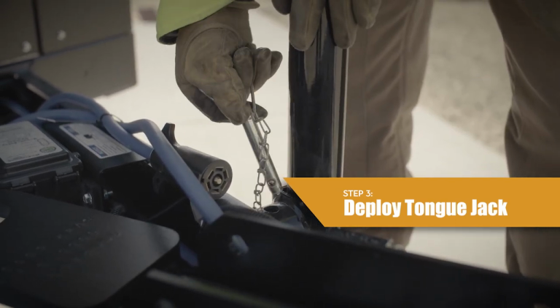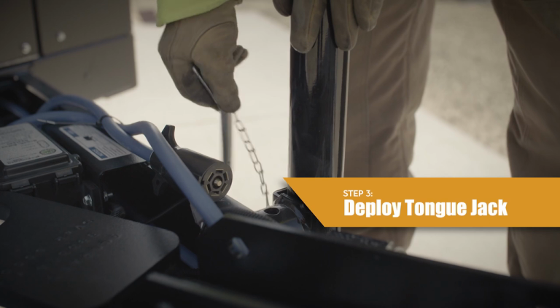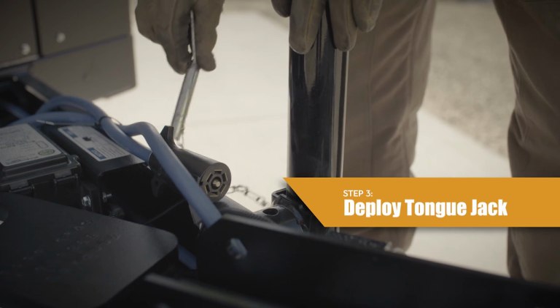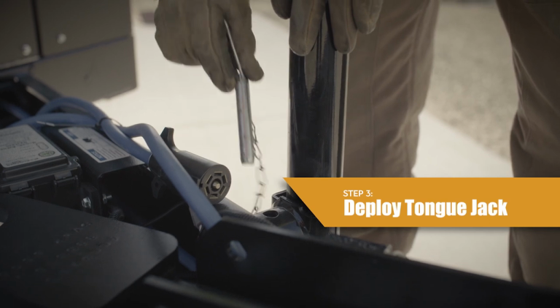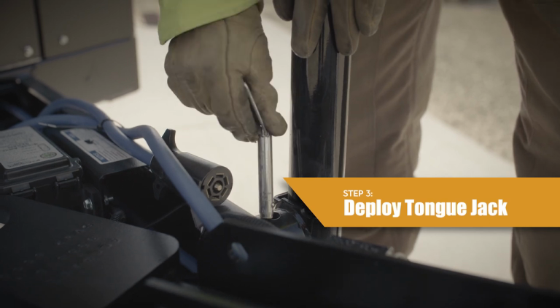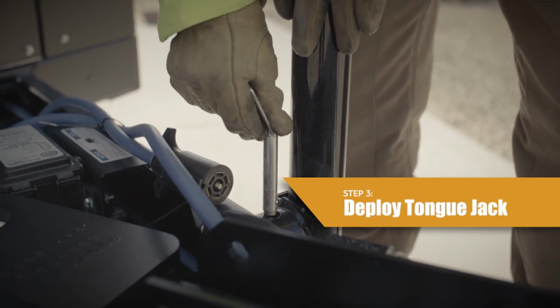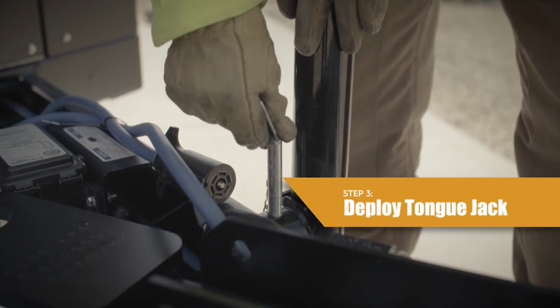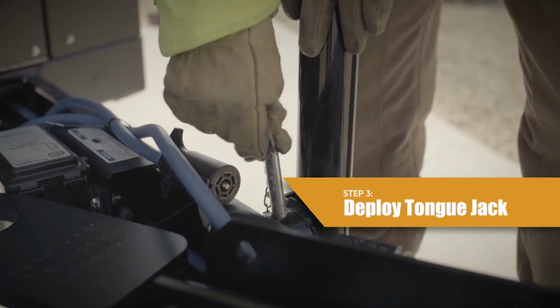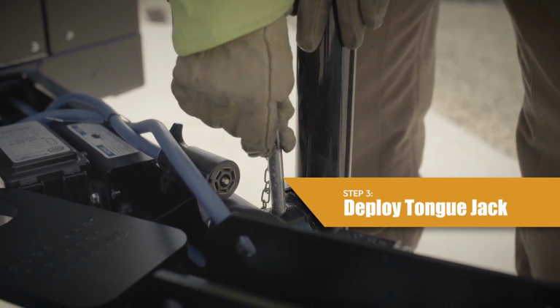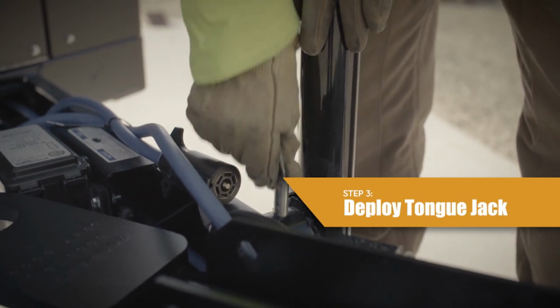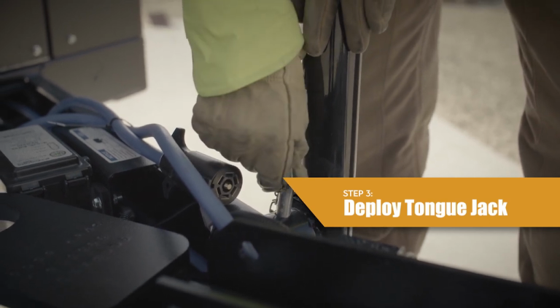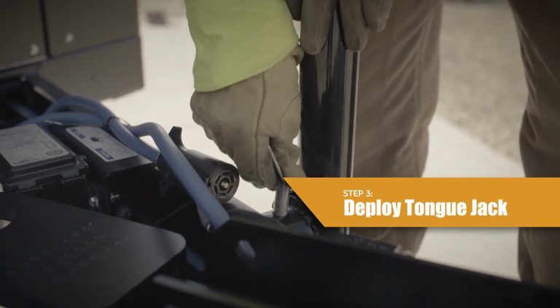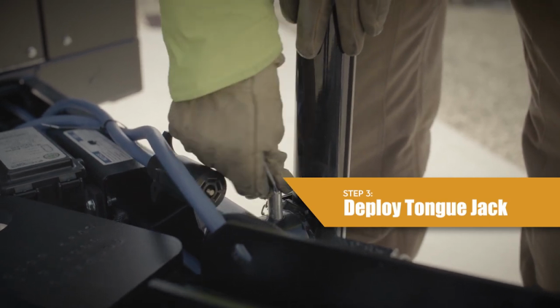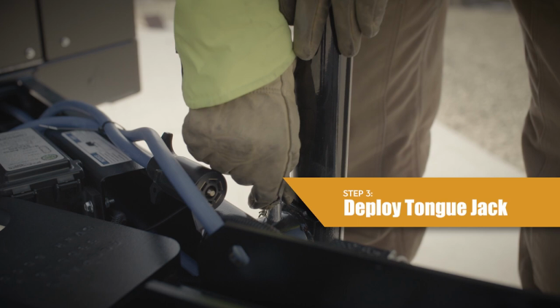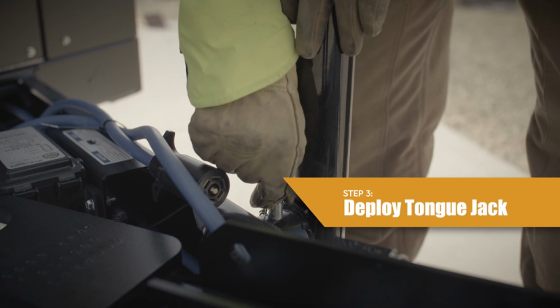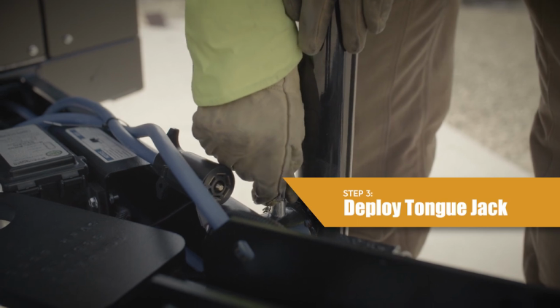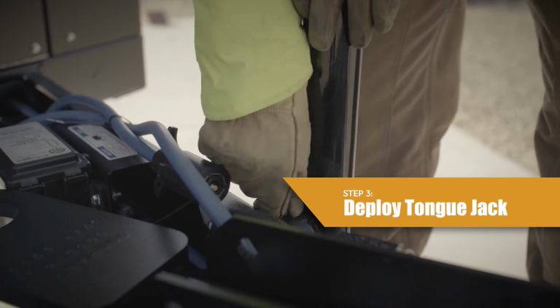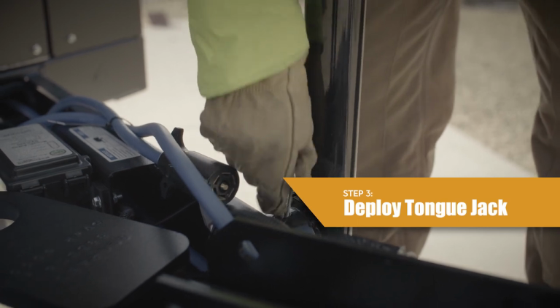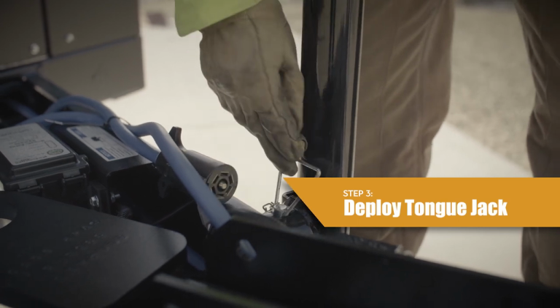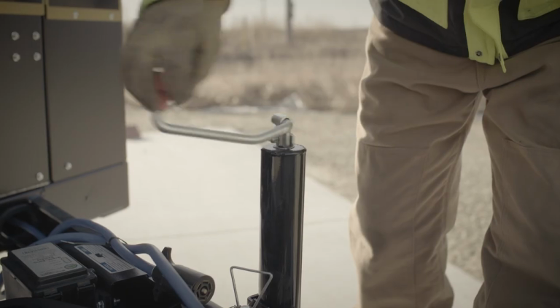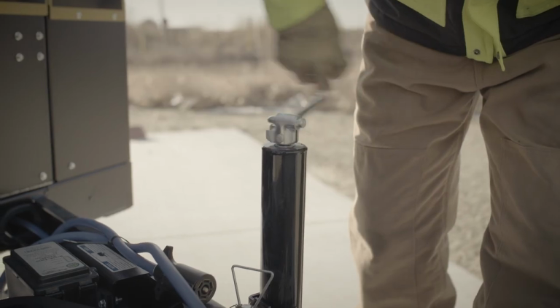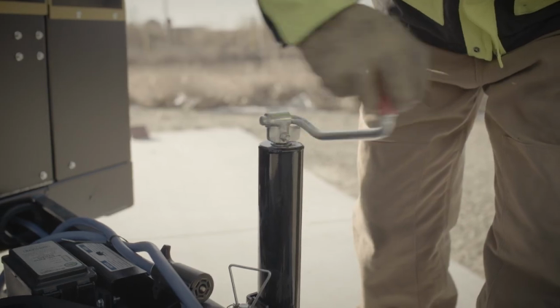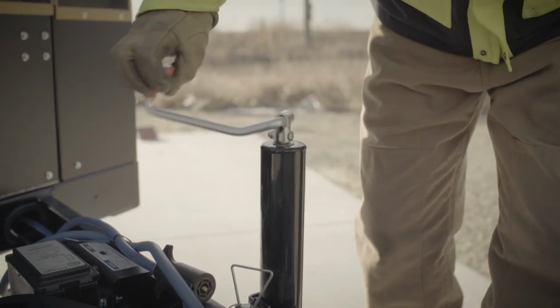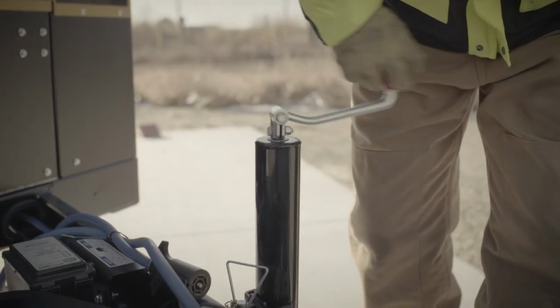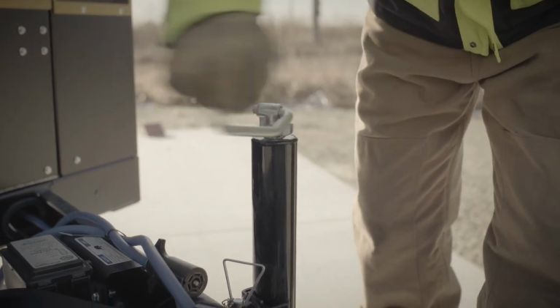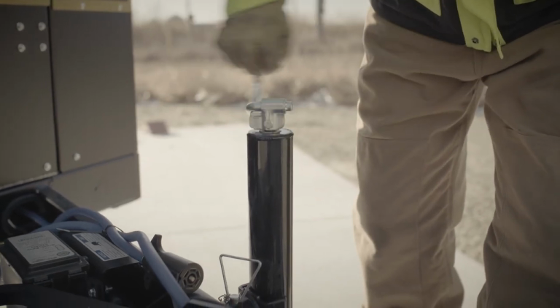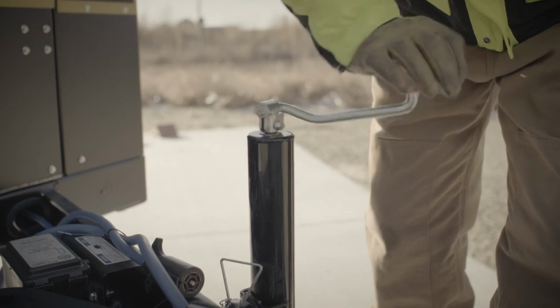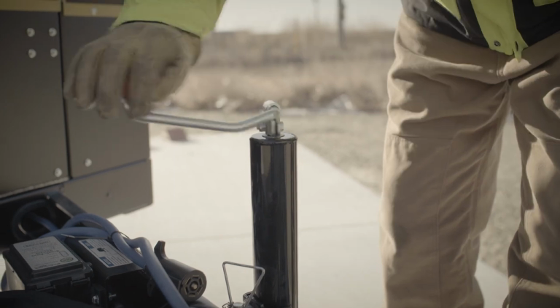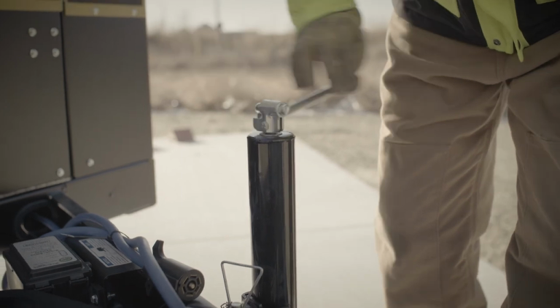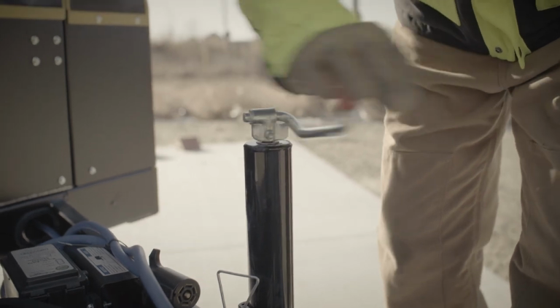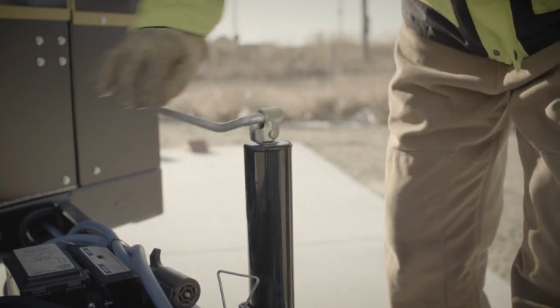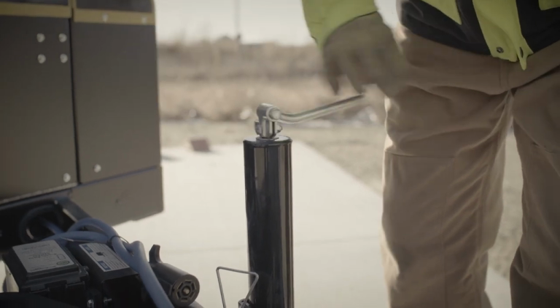Remove the jack locking pin, rotate the tongue jack into the operating position, and install the jack locking pin fully through the top and bottom holes of the jack and tongue. Unfold the crank handle. Turn the jack handle clockwise to lower the jack foot and raise the front of the heater trailer.